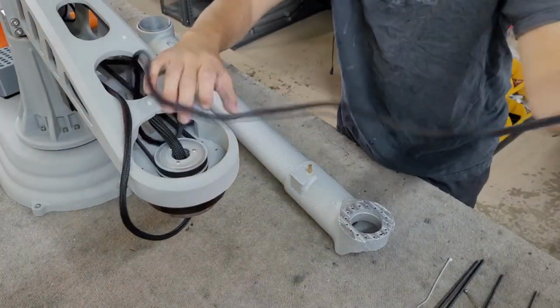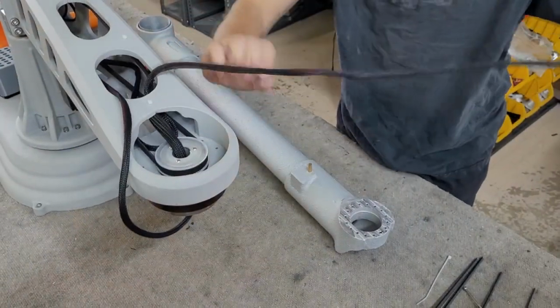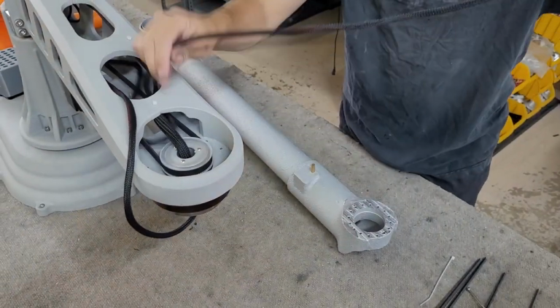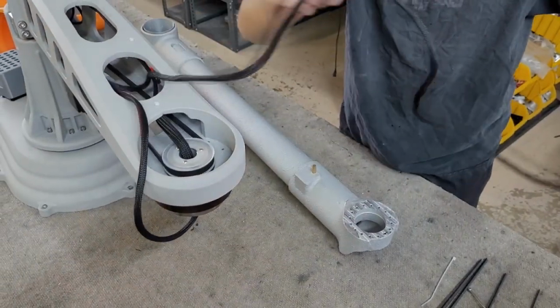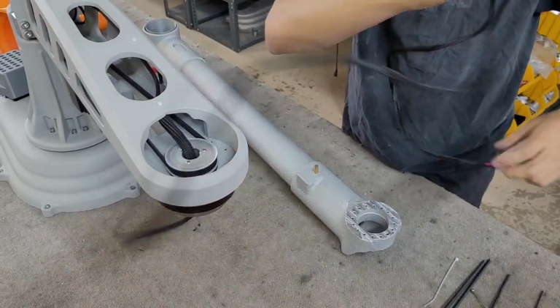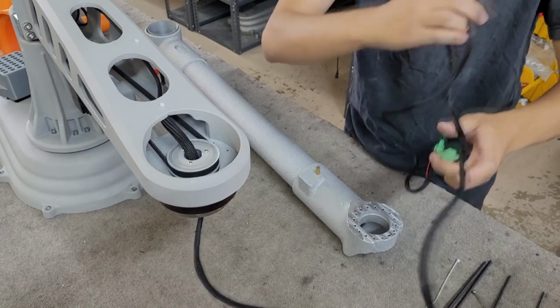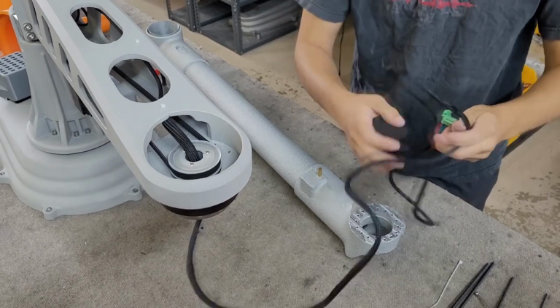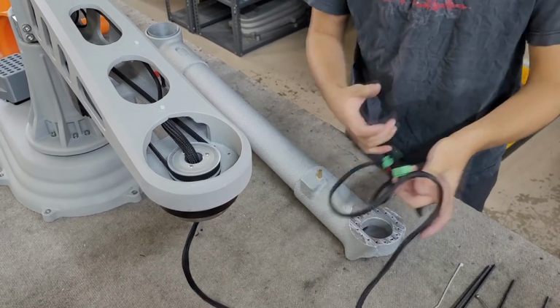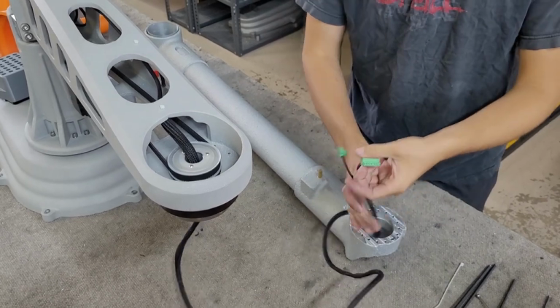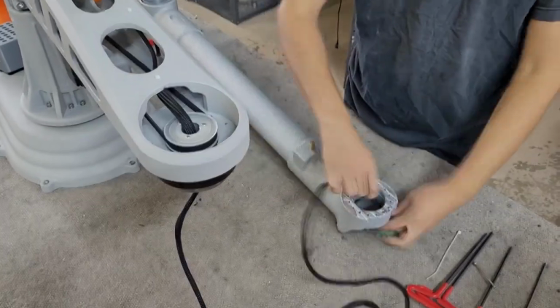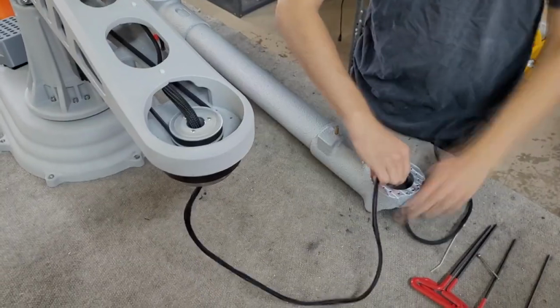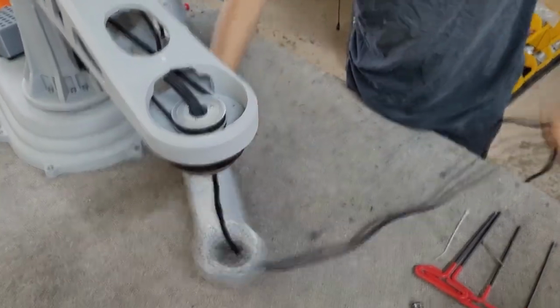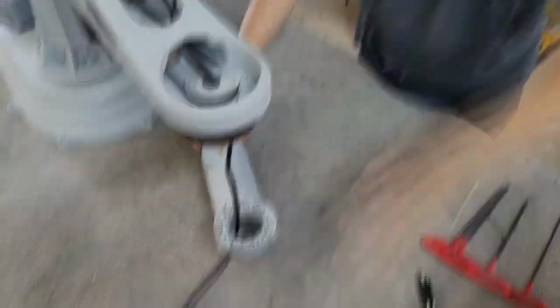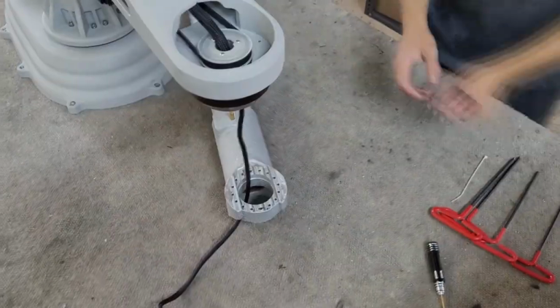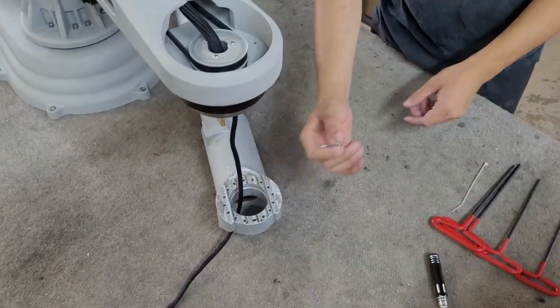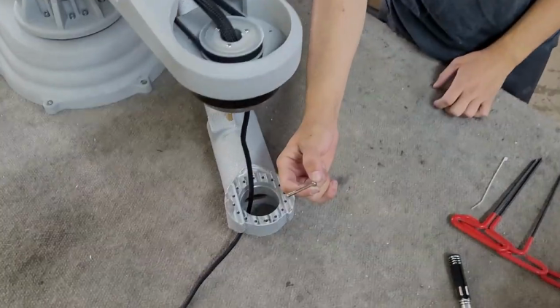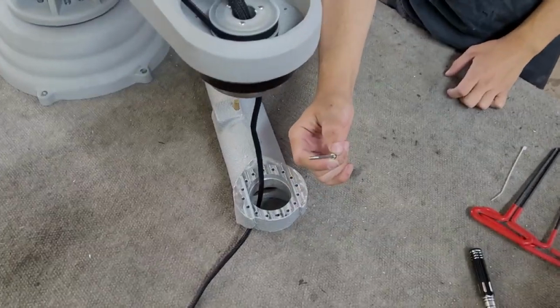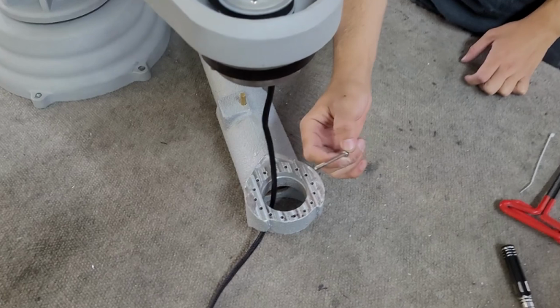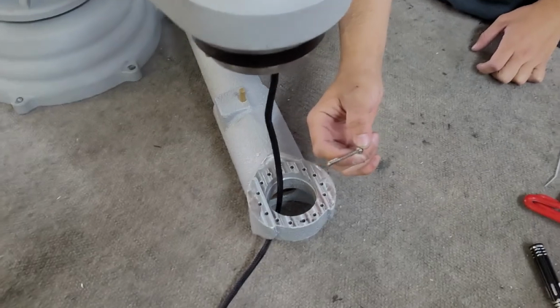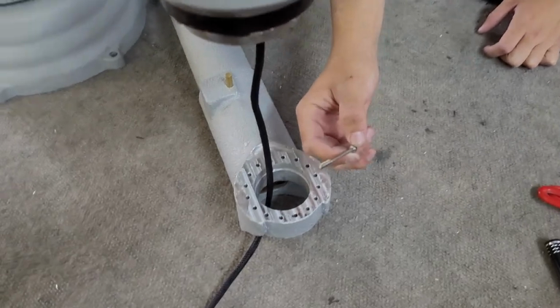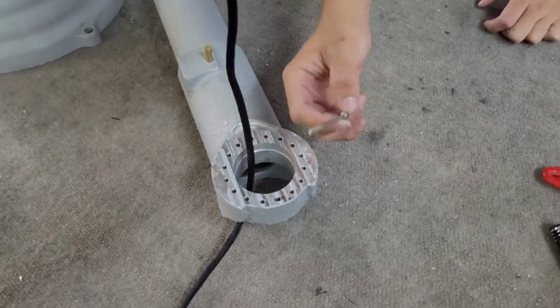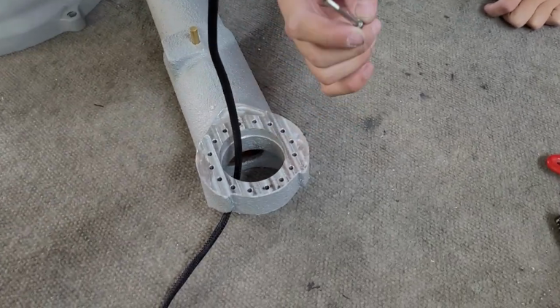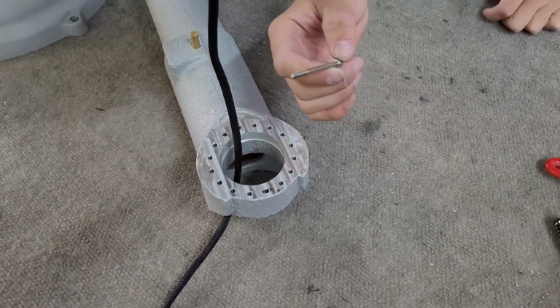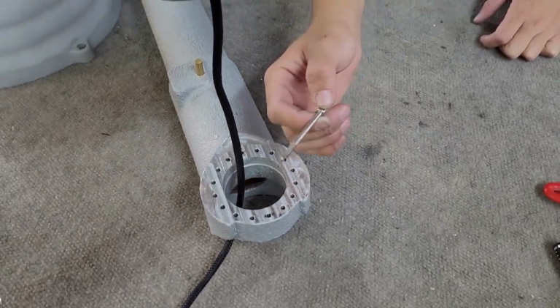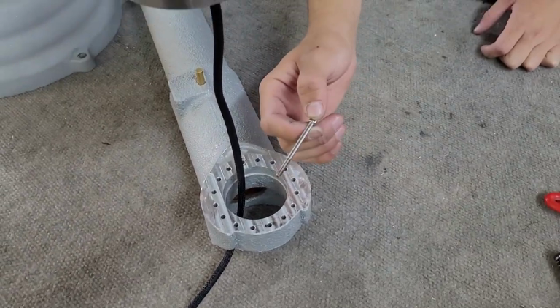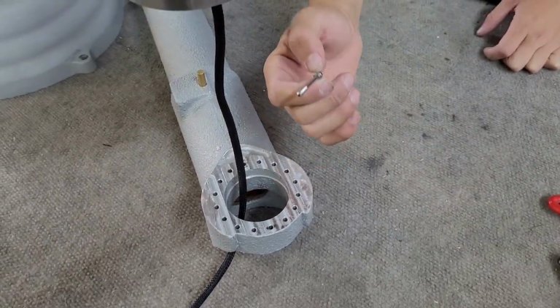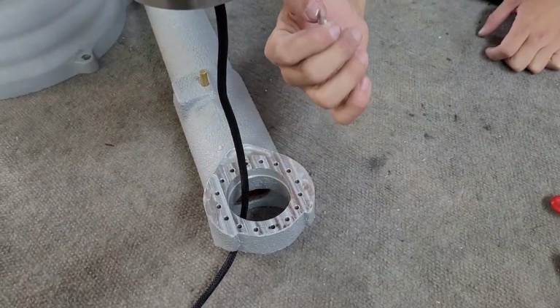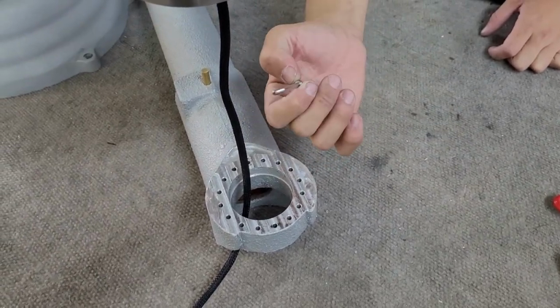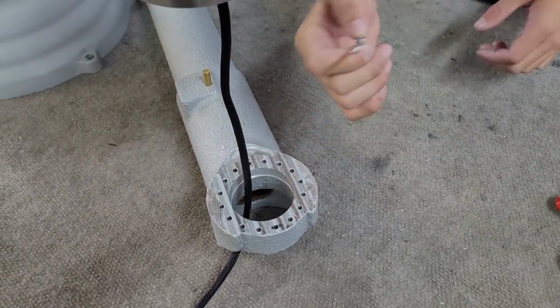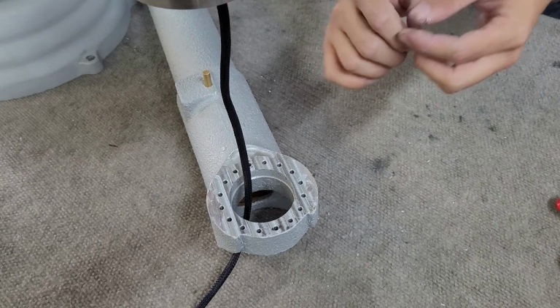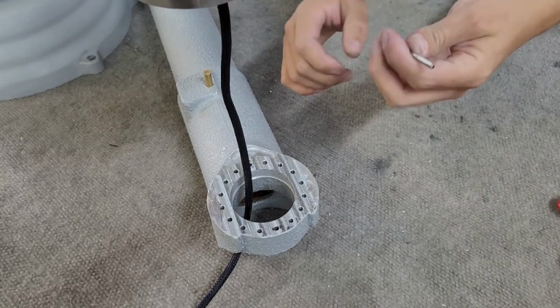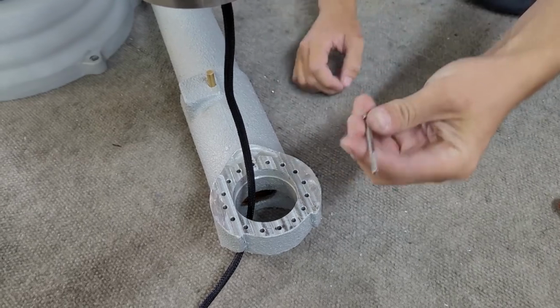Take the extruder cable out and feed it through the distal arm. The next step is to attach the distal arm. If you have multiple arms, please use the correct length screw for the type of arm you are installing.